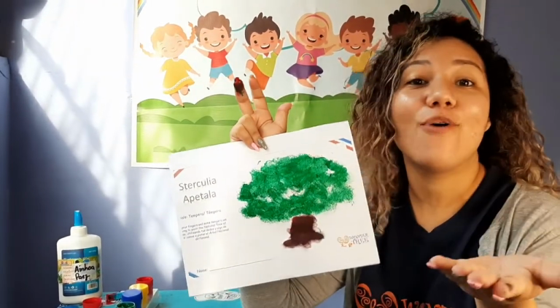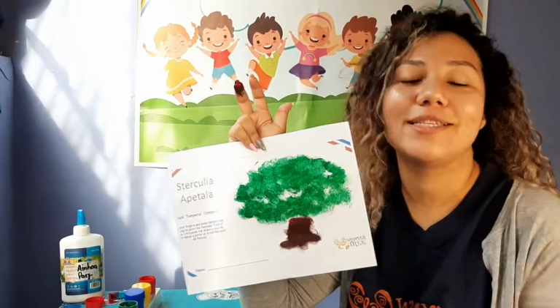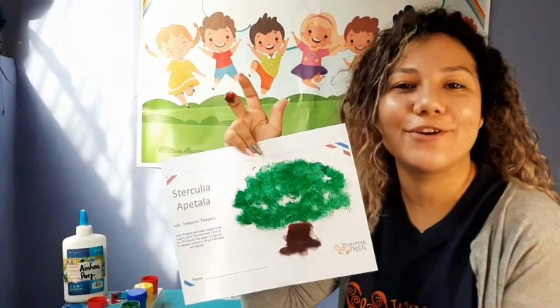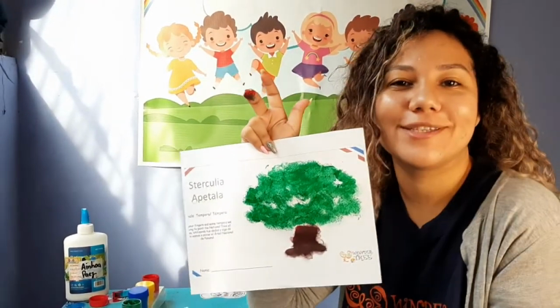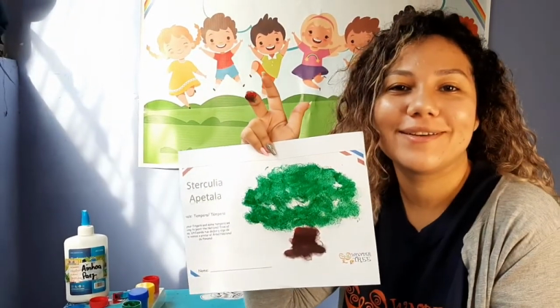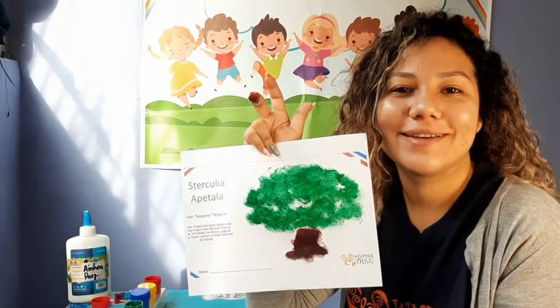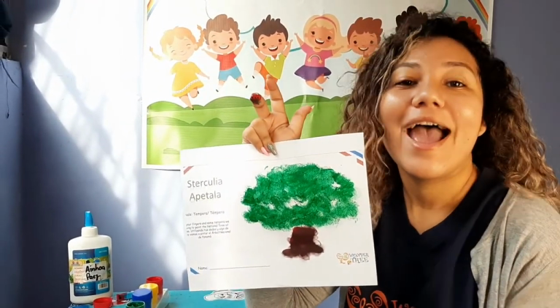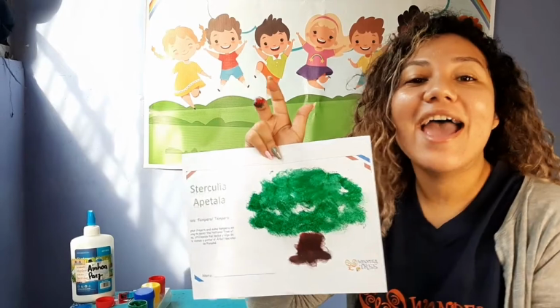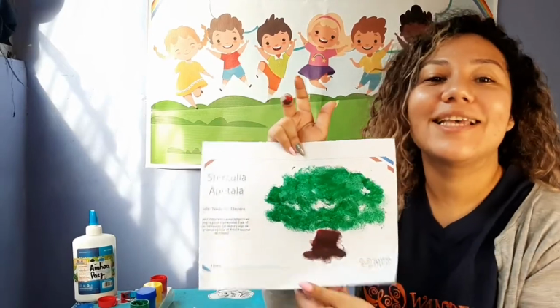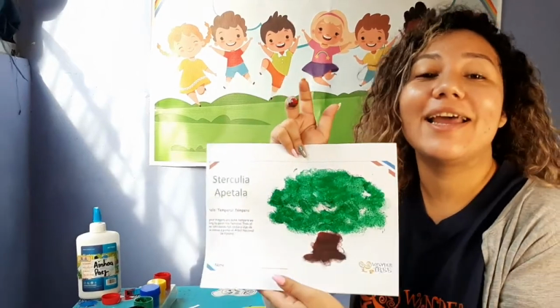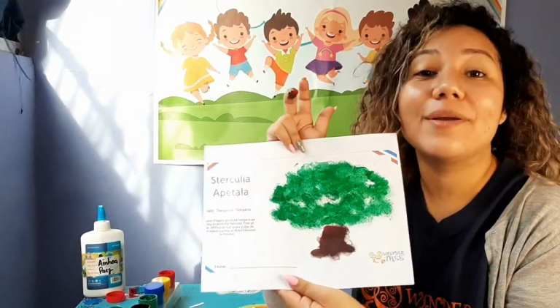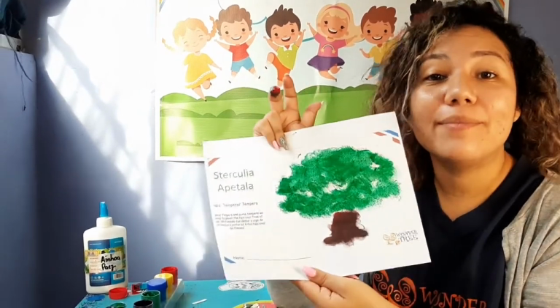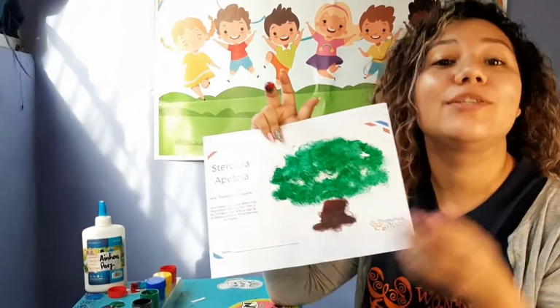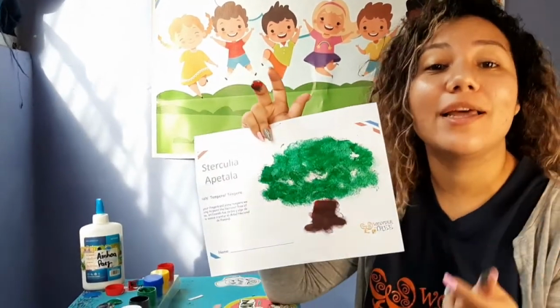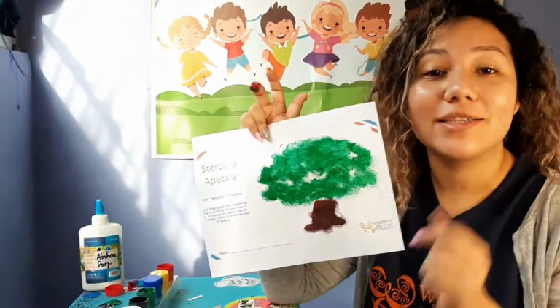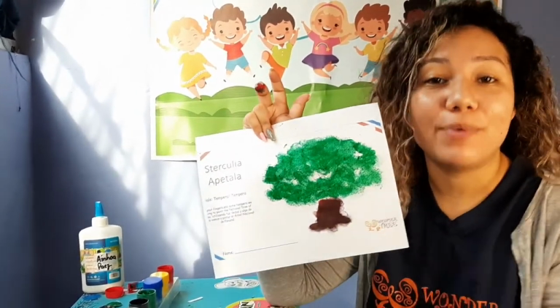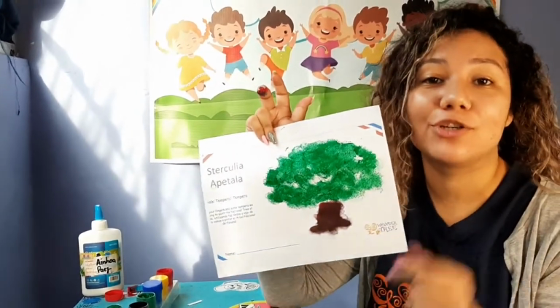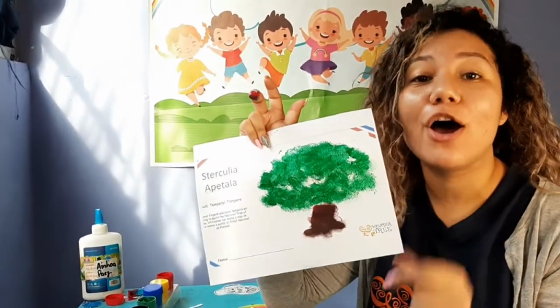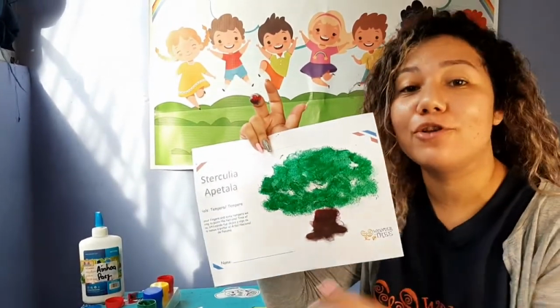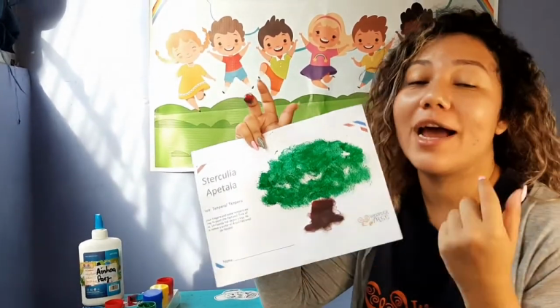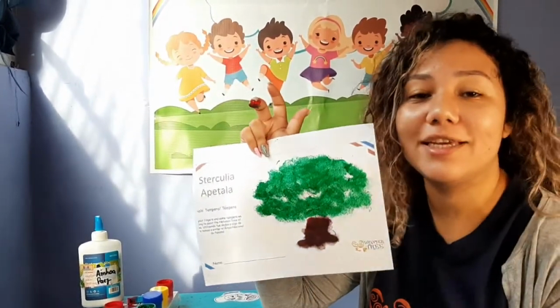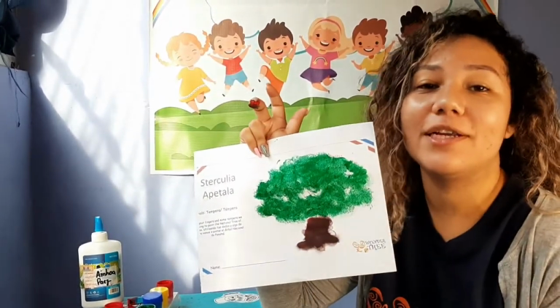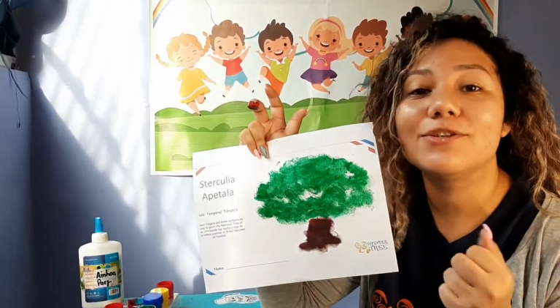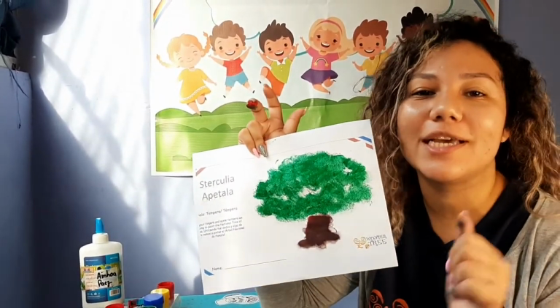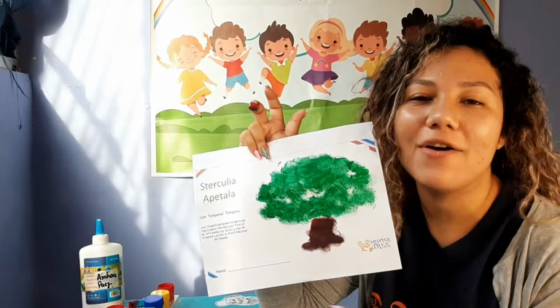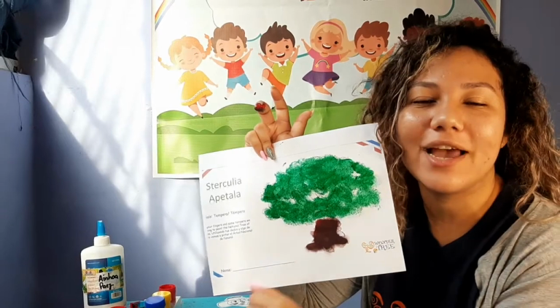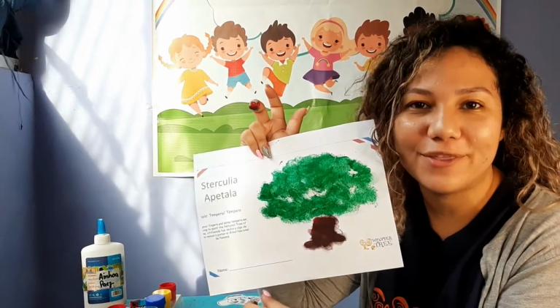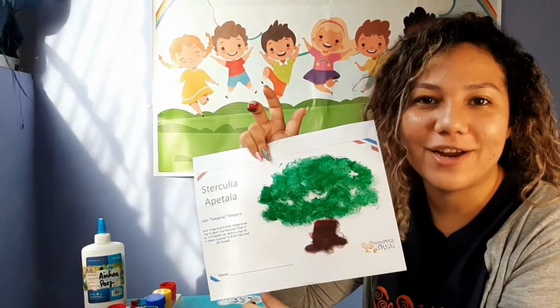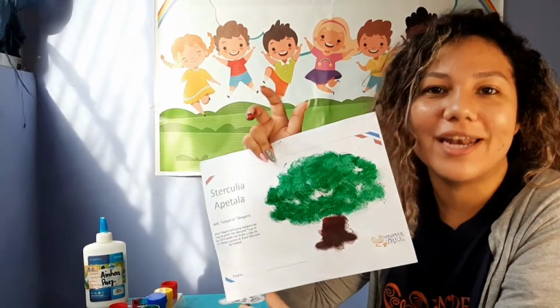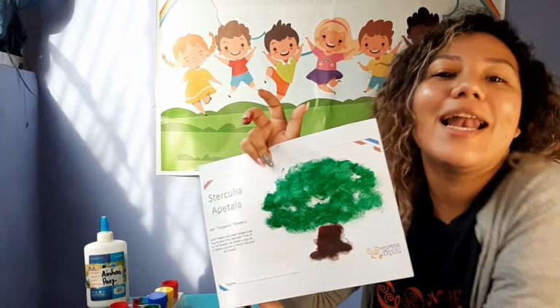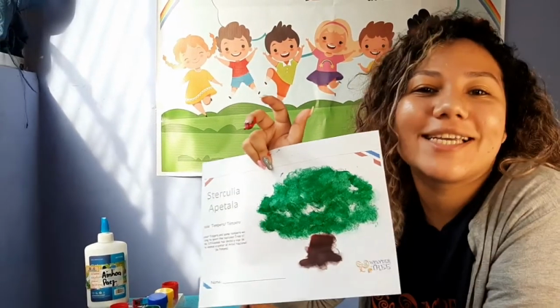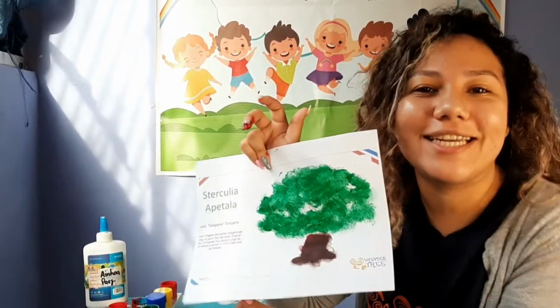I want to see yours! Remember to send us the picture of your activities to see how everything is going. Let's continue!